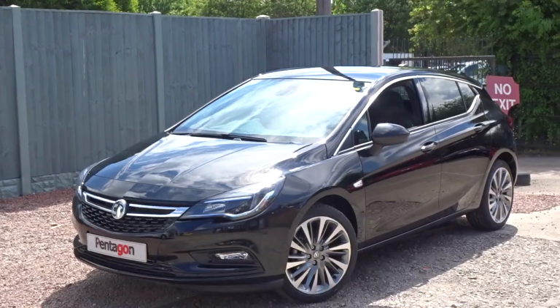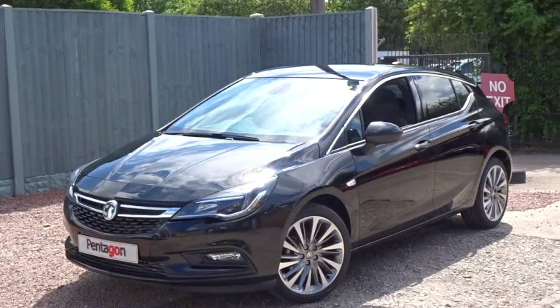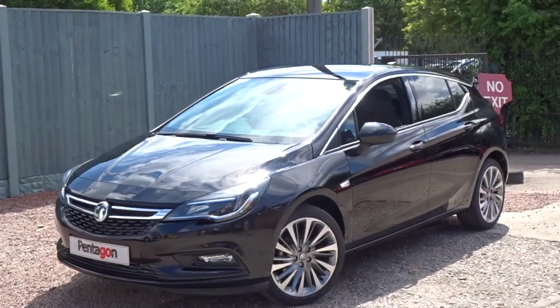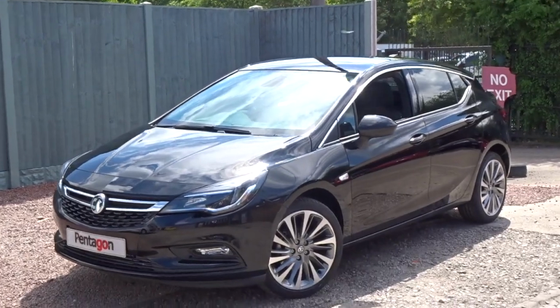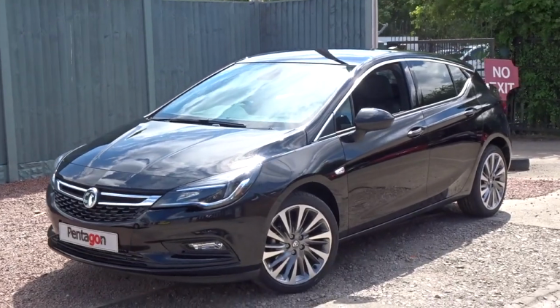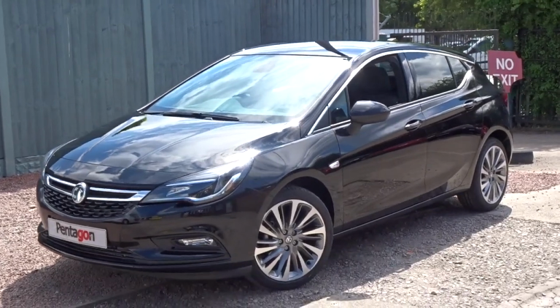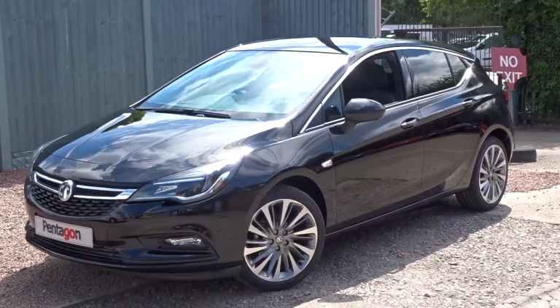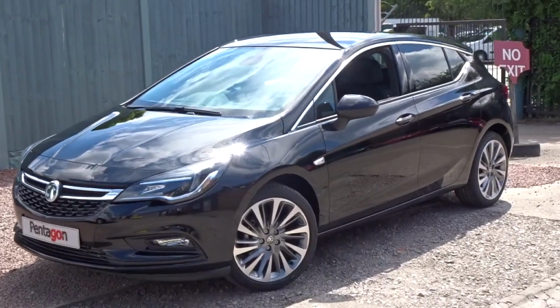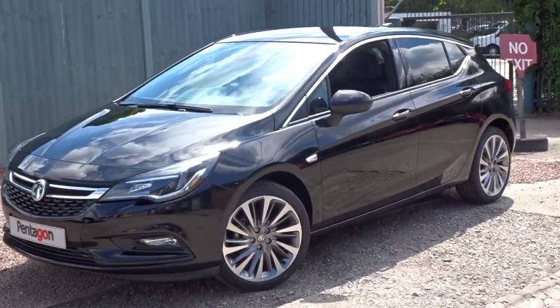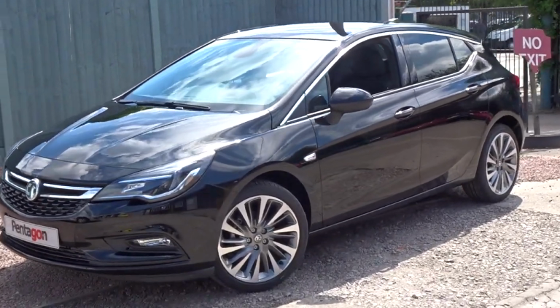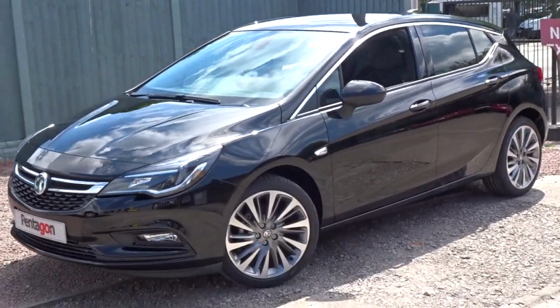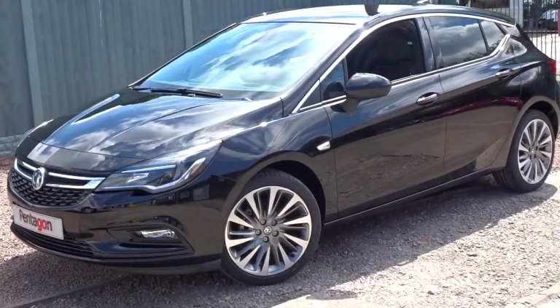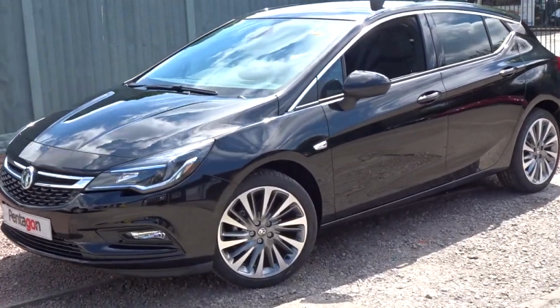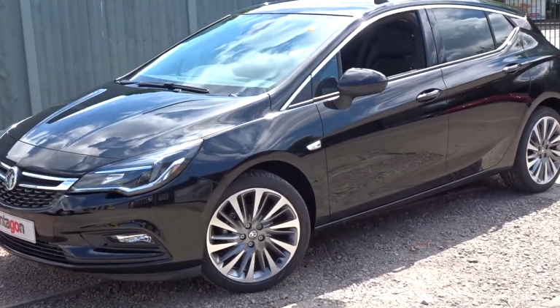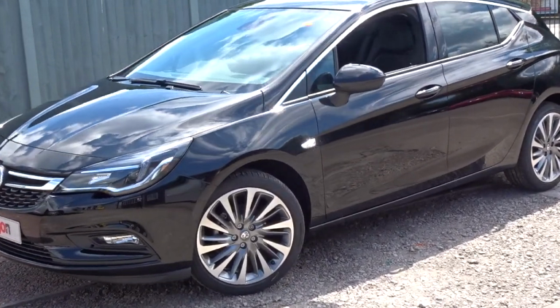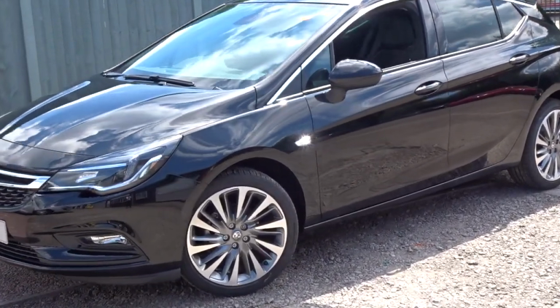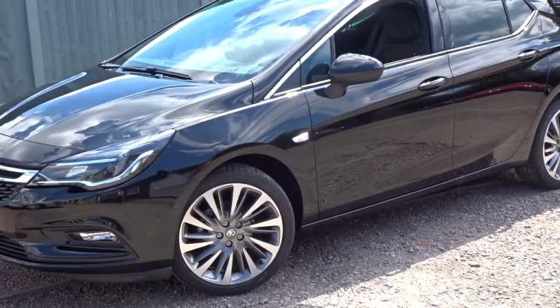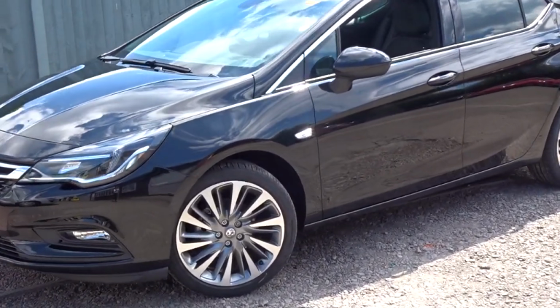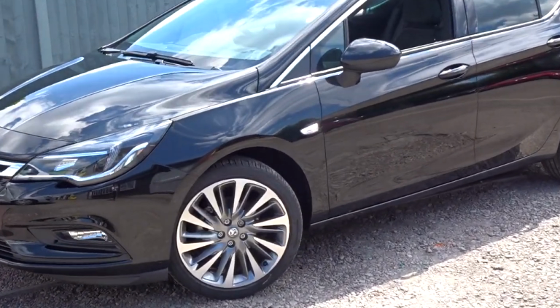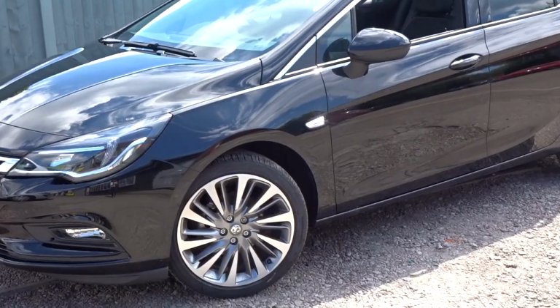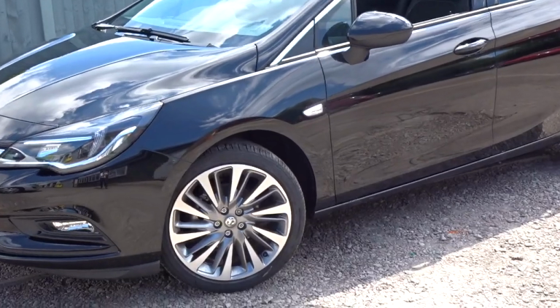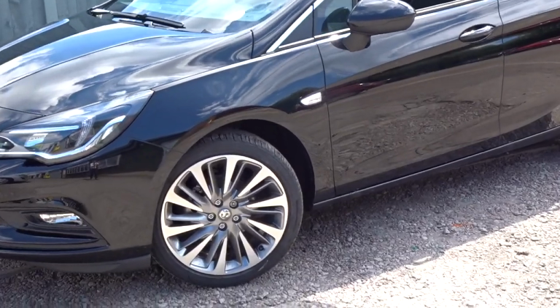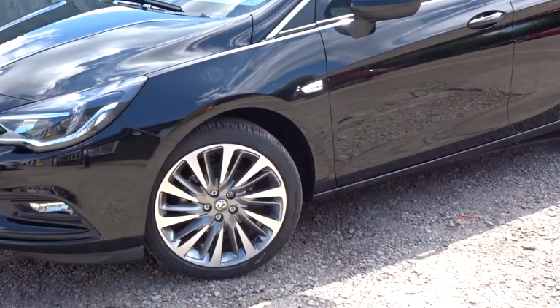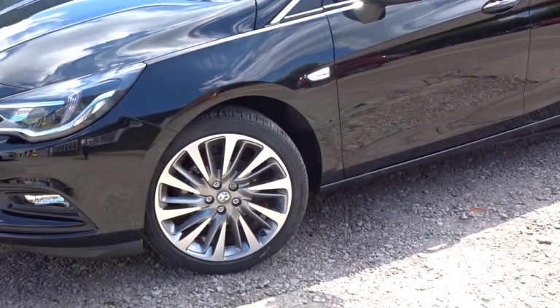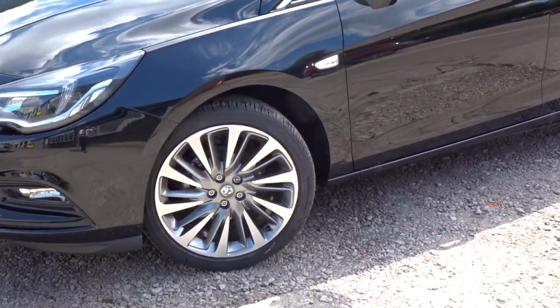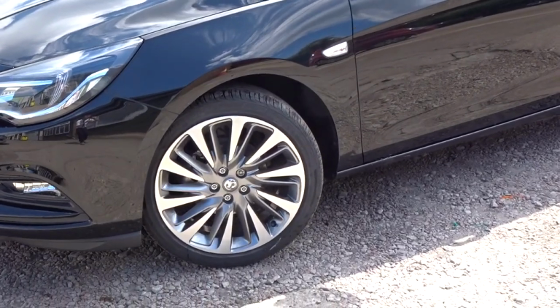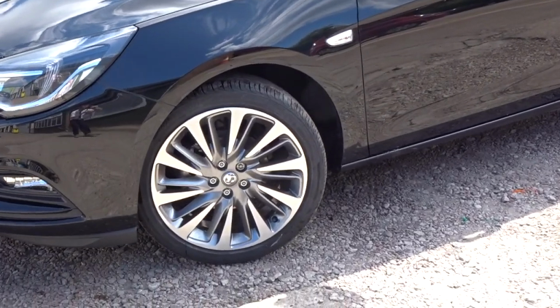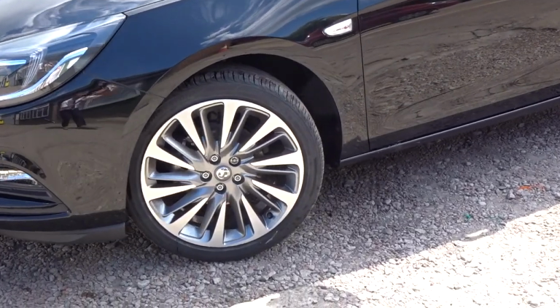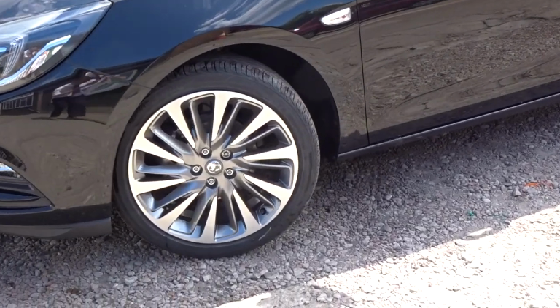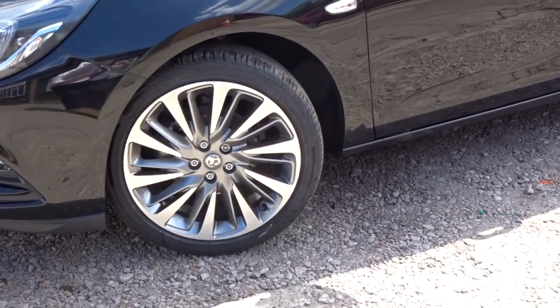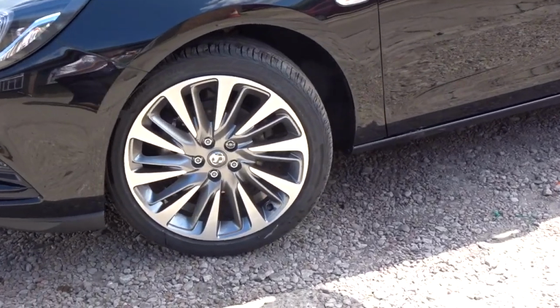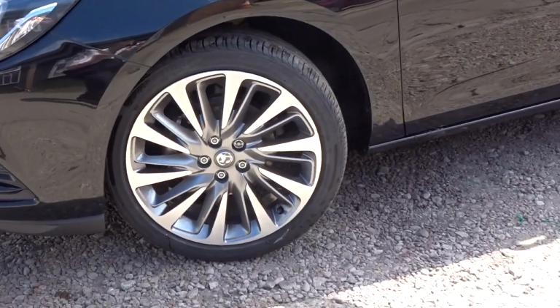Here today at Pentagon is a very nice example of the Vauxhall Astra Griffin. Powered by a 1.4-litre 16-valve turbo petrol engine, producing 150 PS.